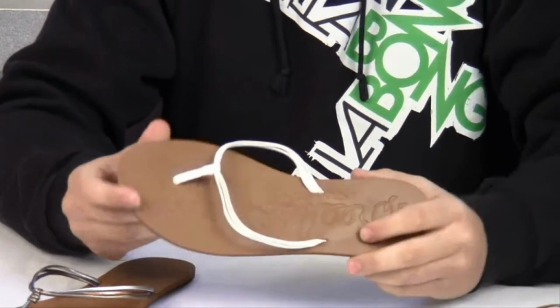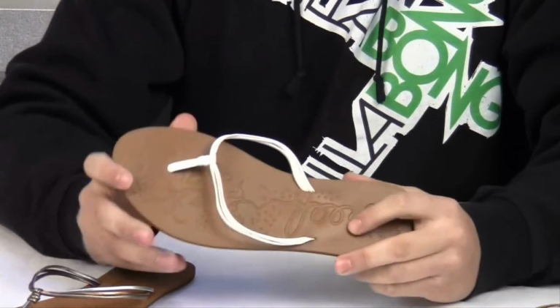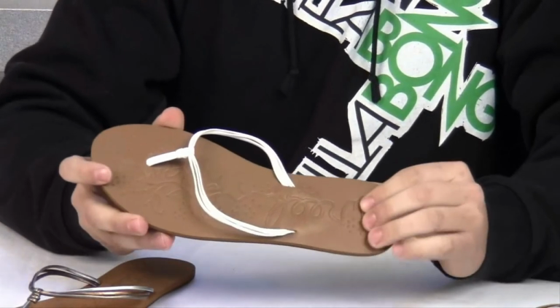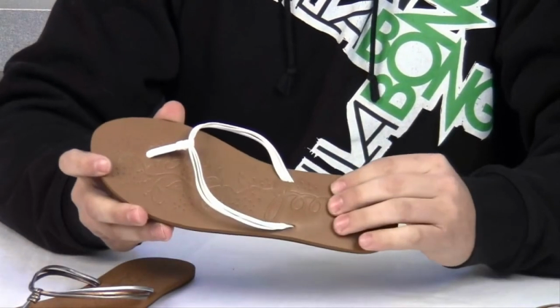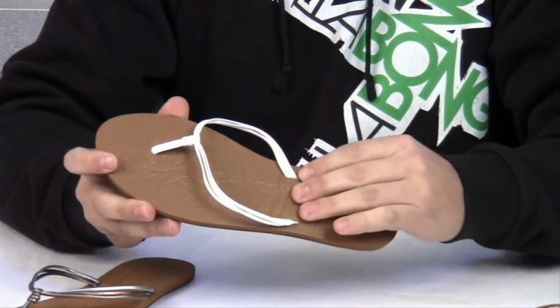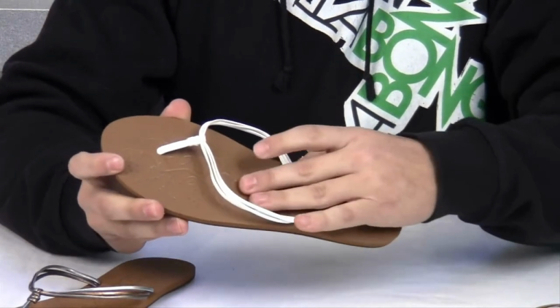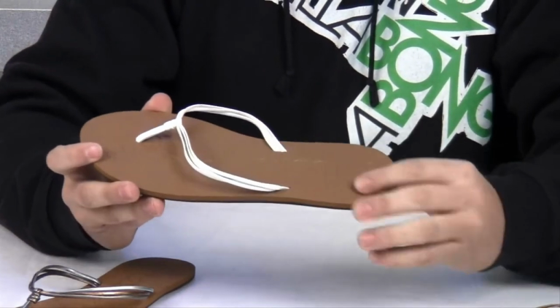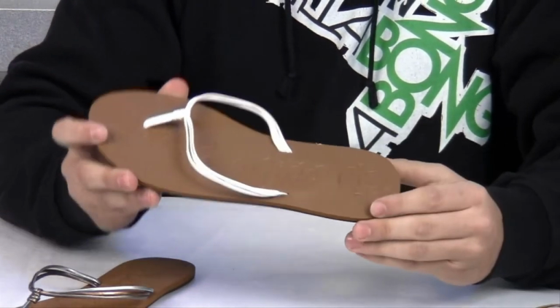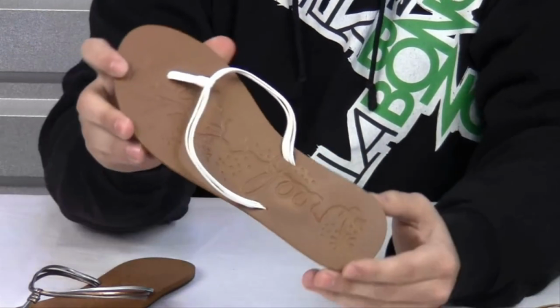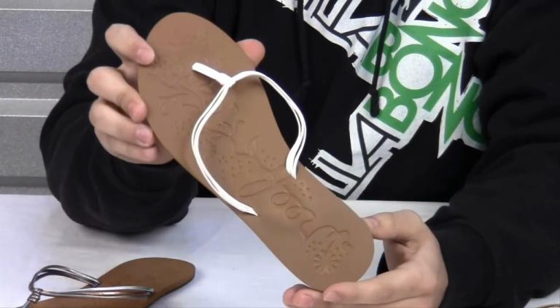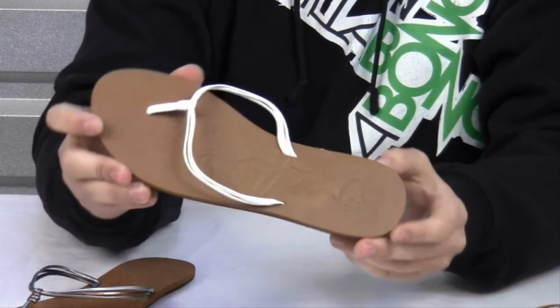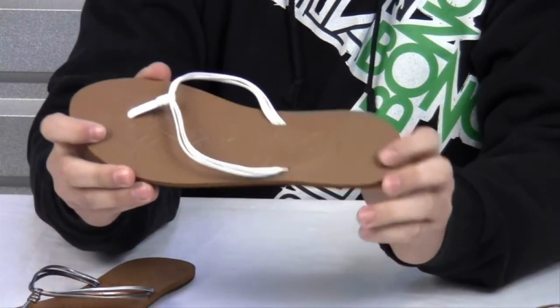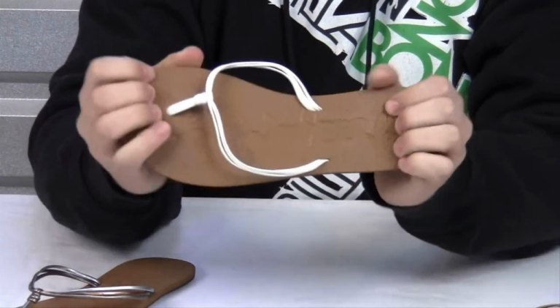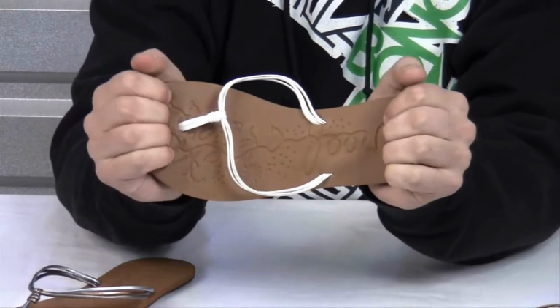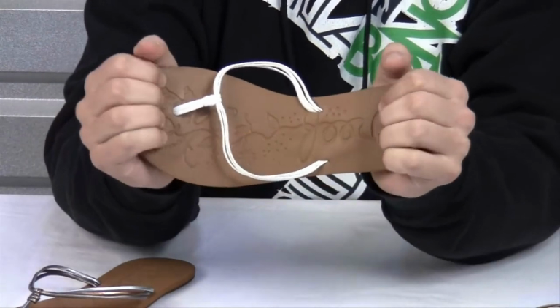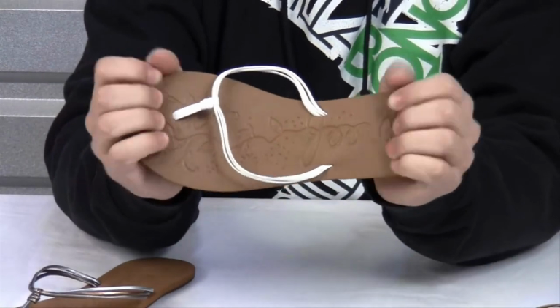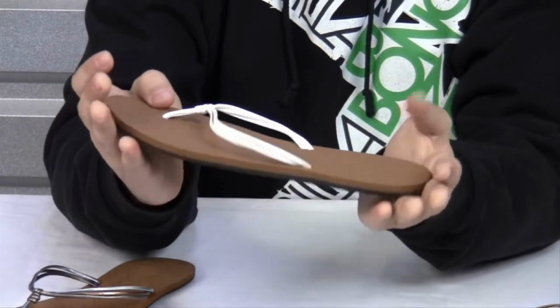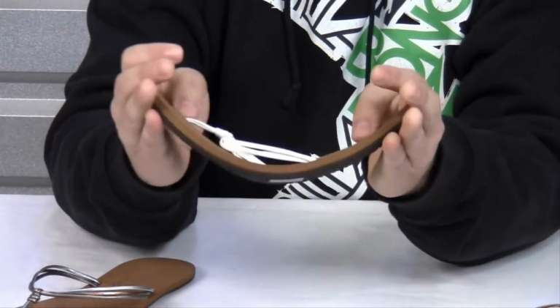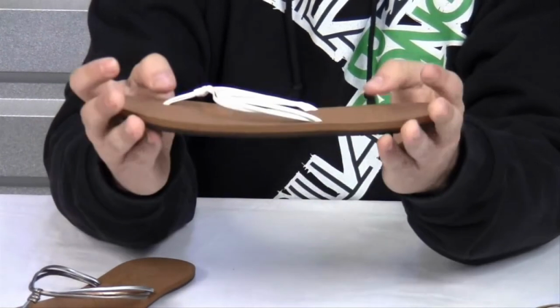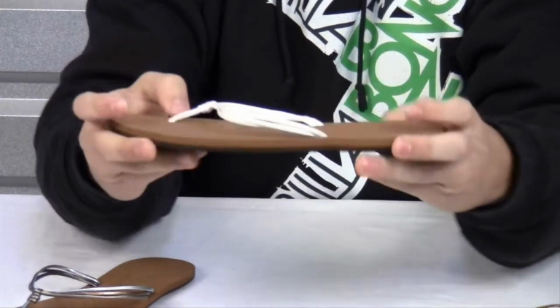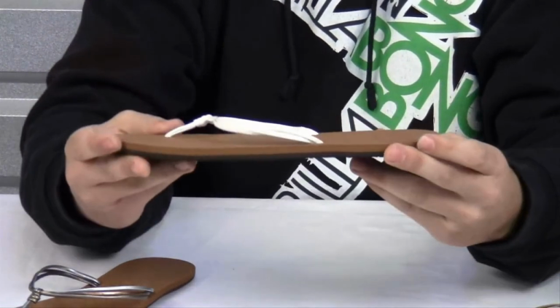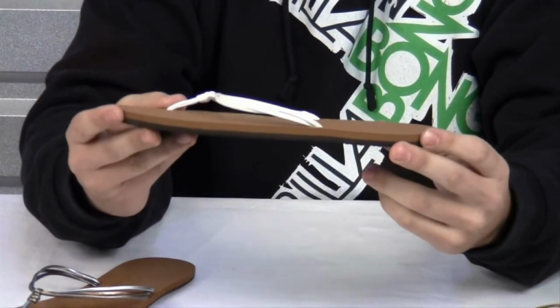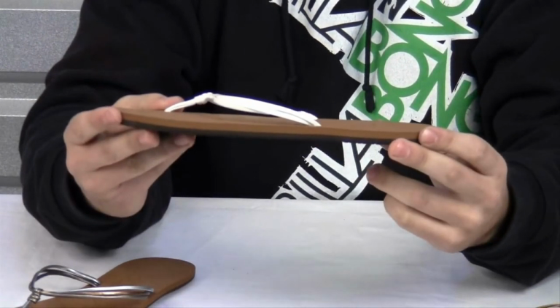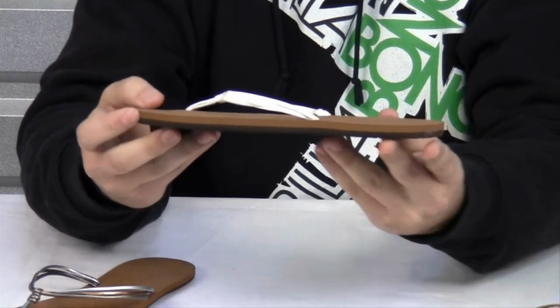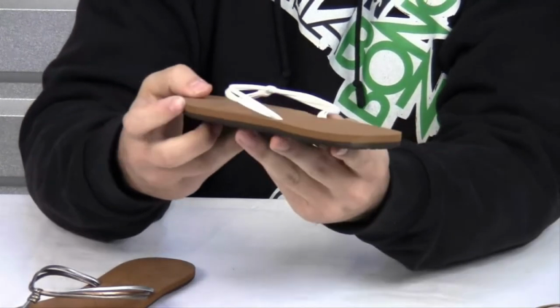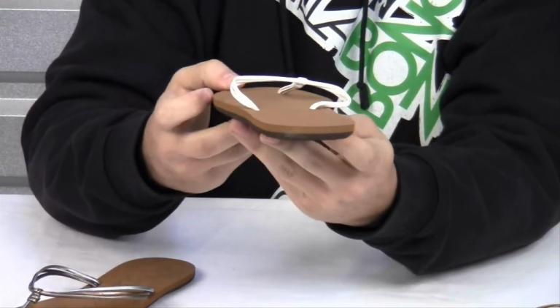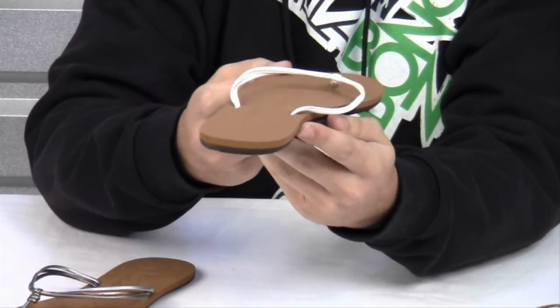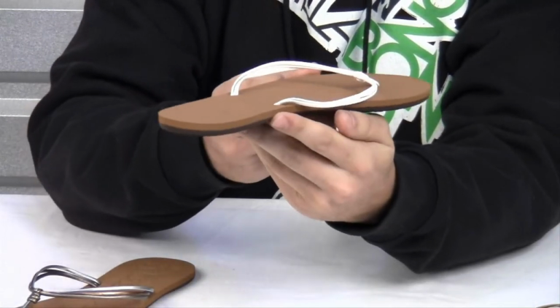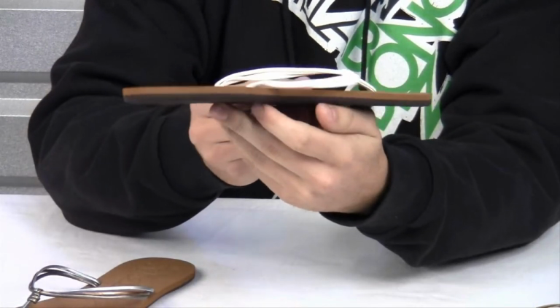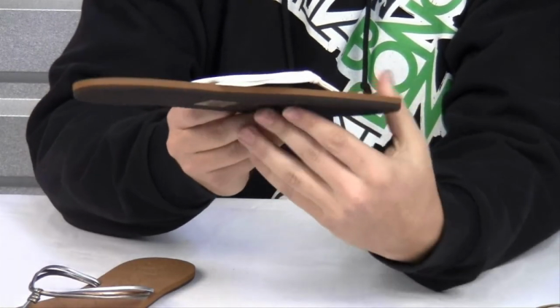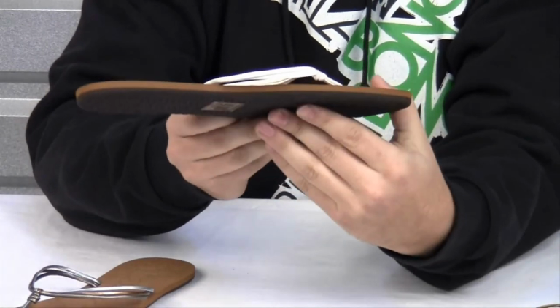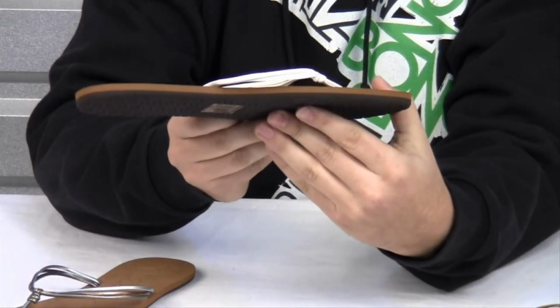It also has a recessed detail floral print and rubber sponge outsole for superb comfort. The thin low profile design is perfect for any day out and about.